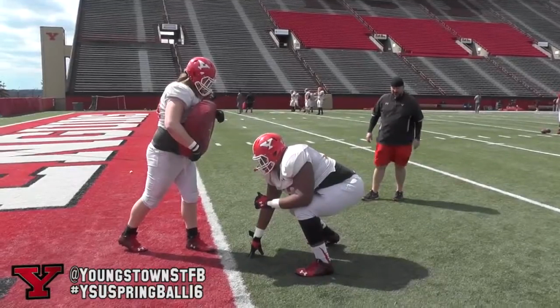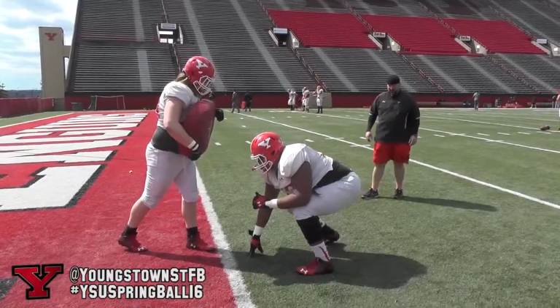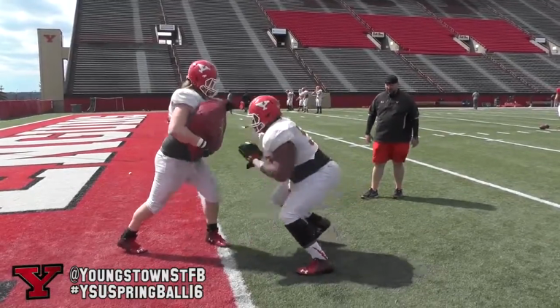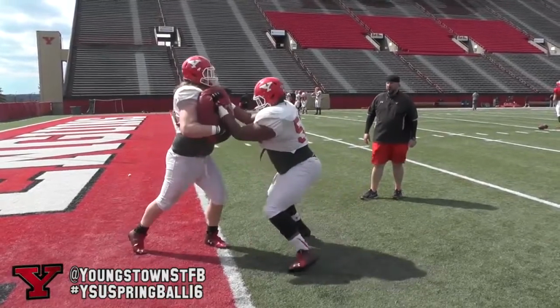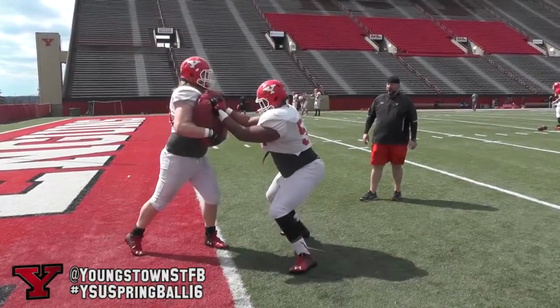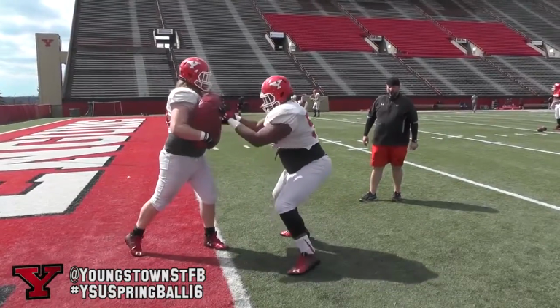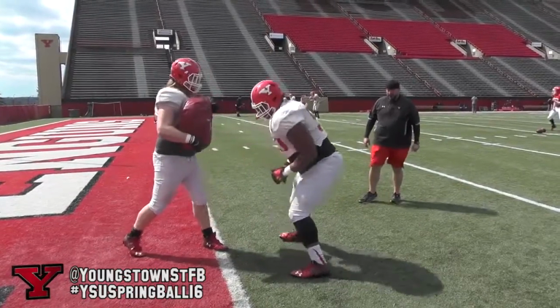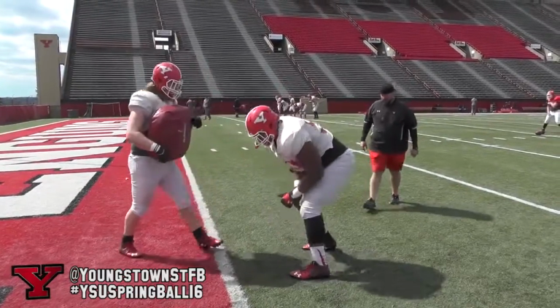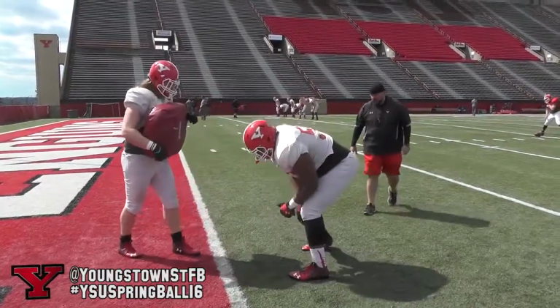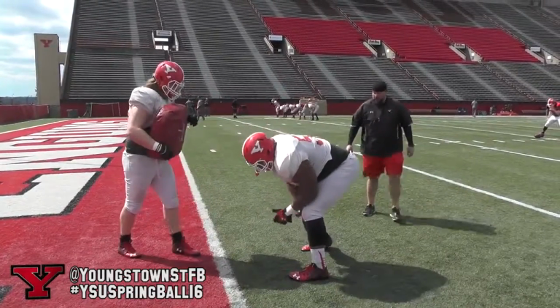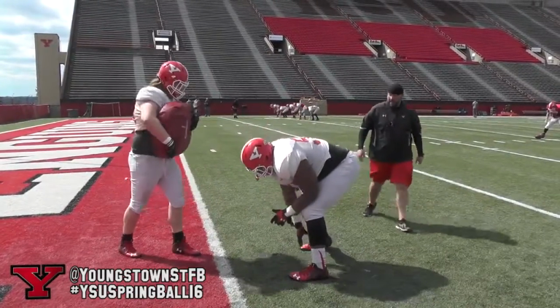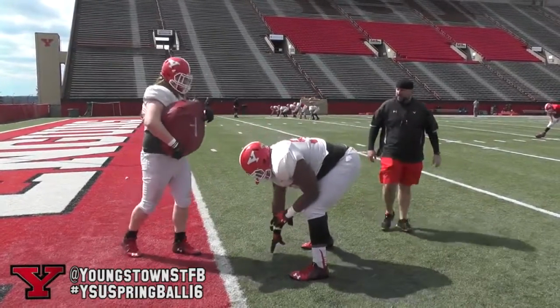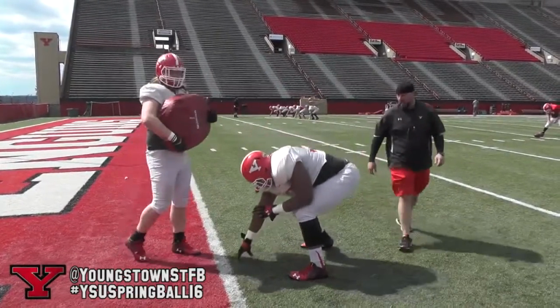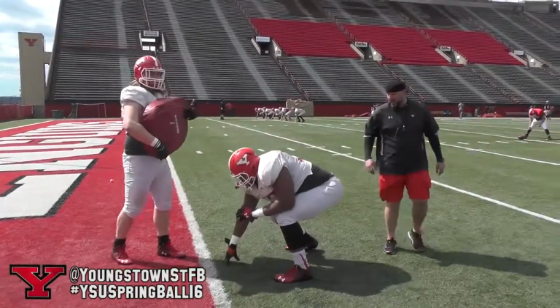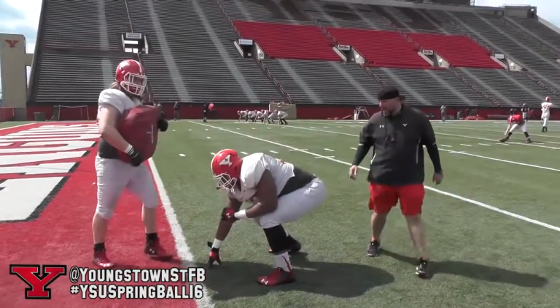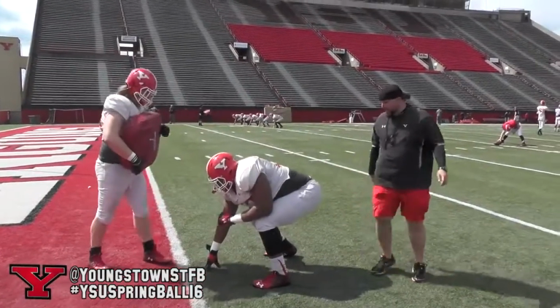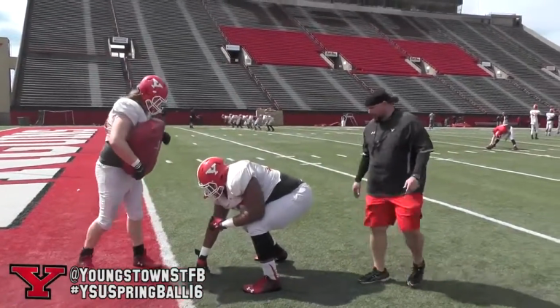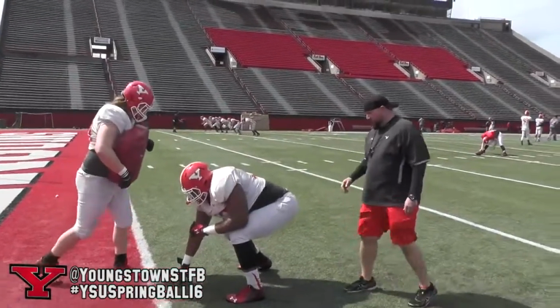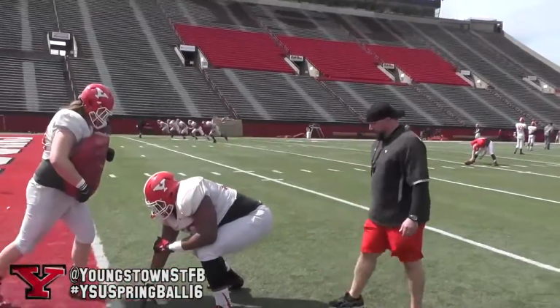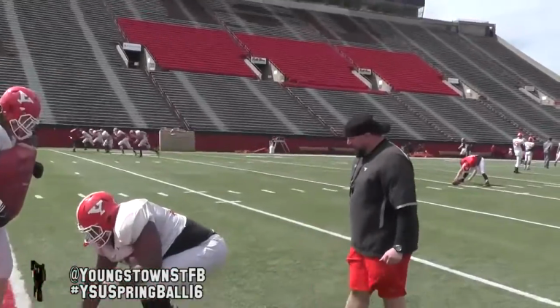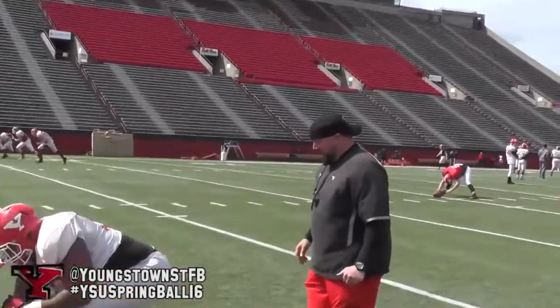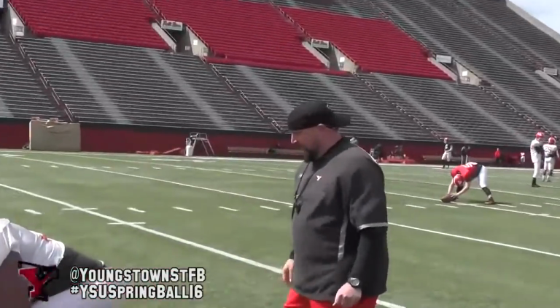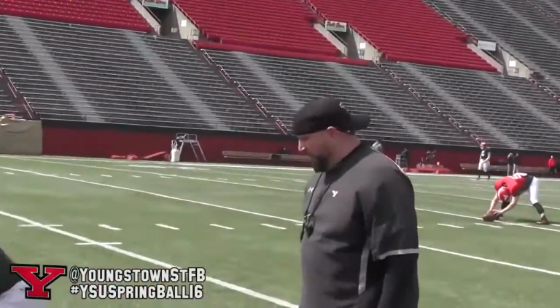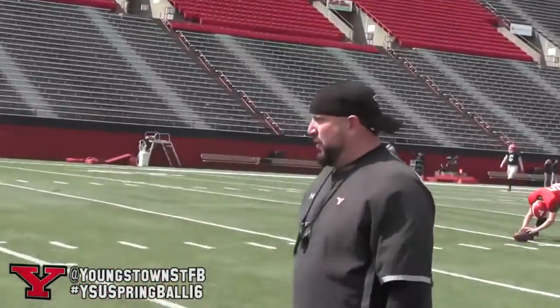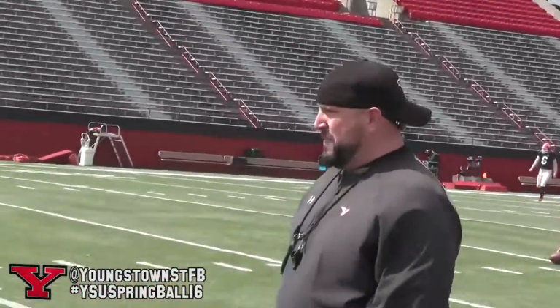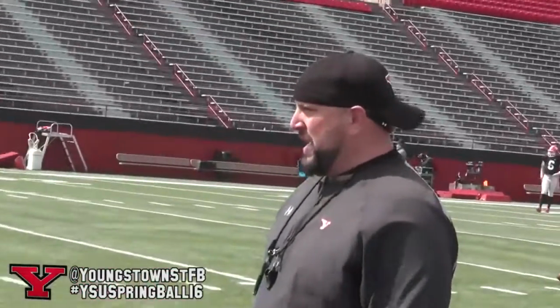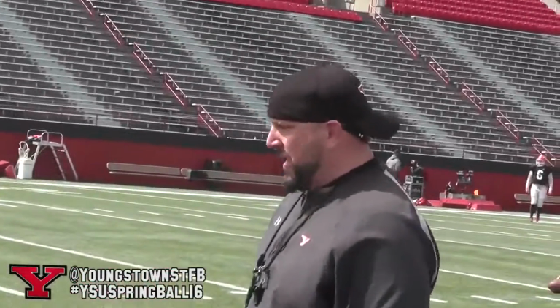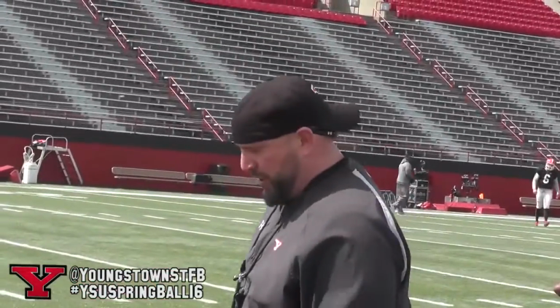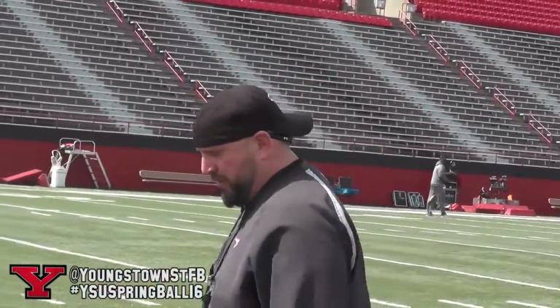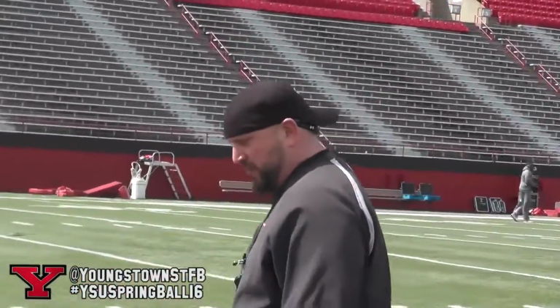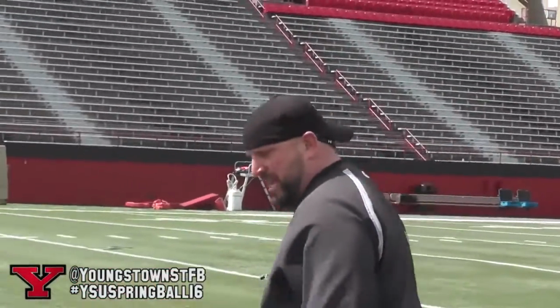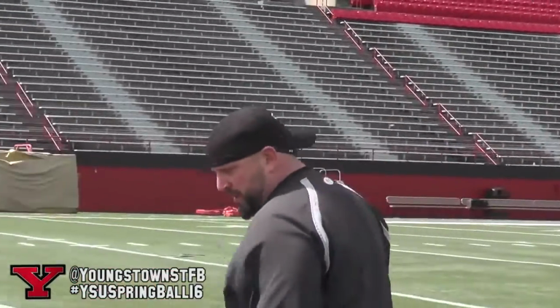Ready, hit. One, two. Good. Not trying to get outside, not trying to get a head up on him. Blood up. Good. Ready, hit. One, two. Head back, head back. Good. Last one, last one.